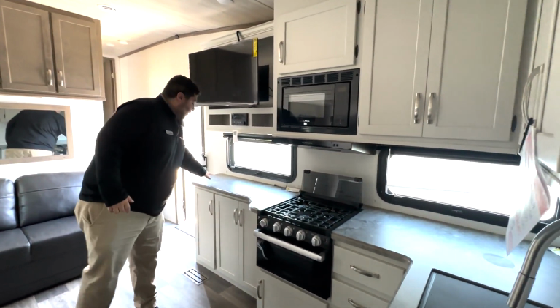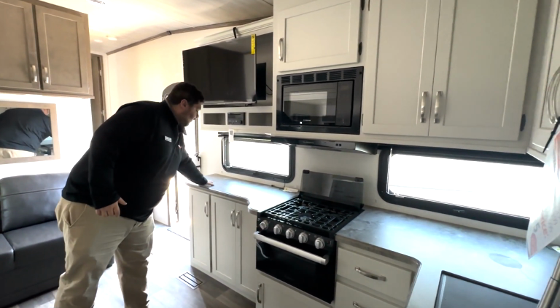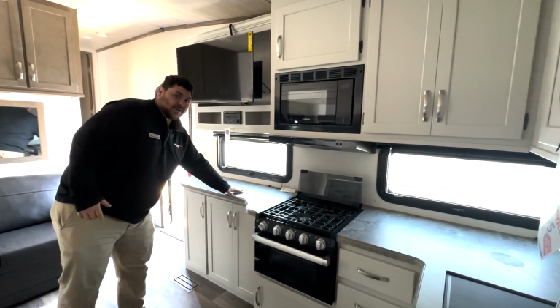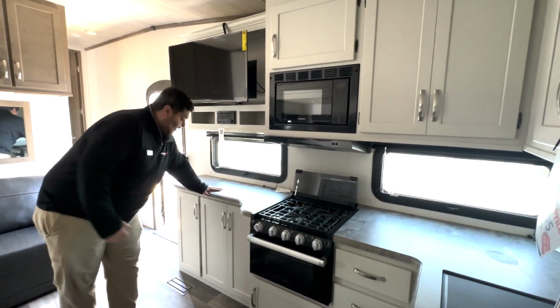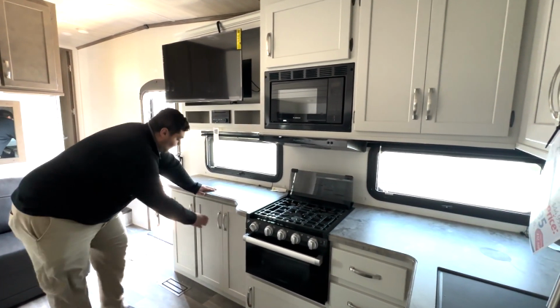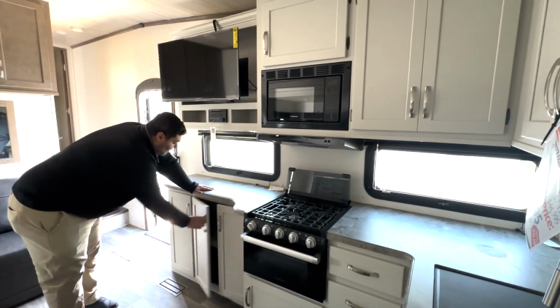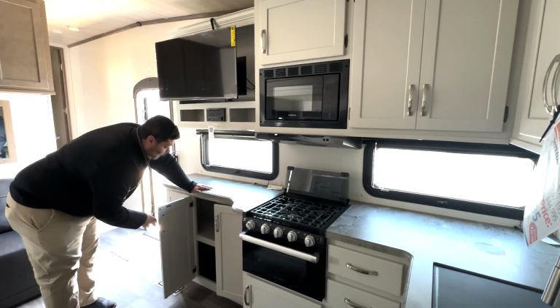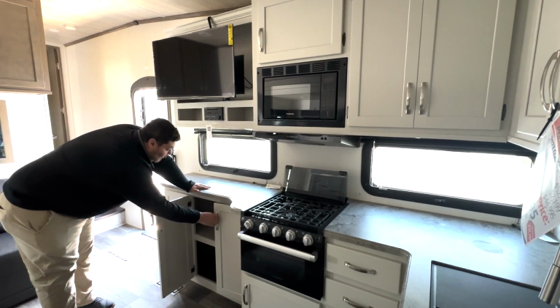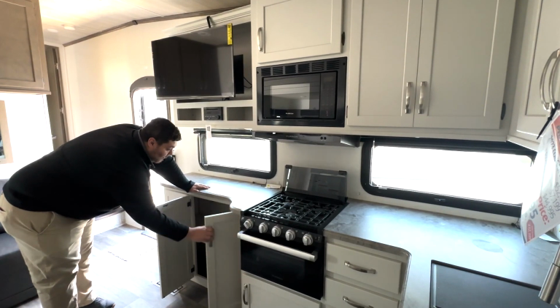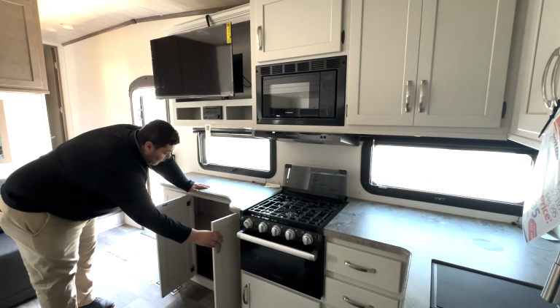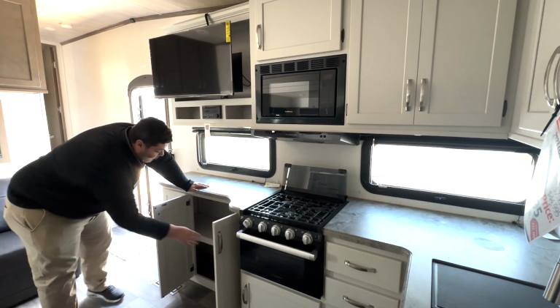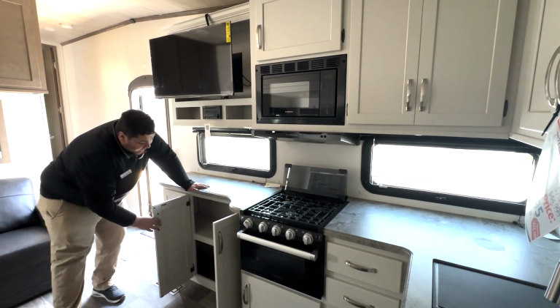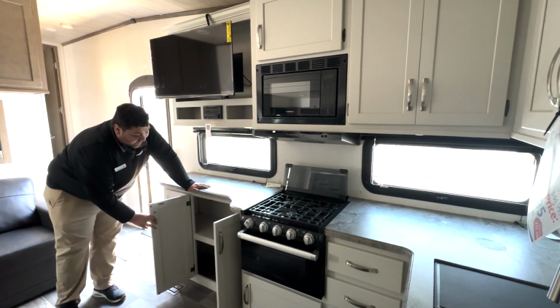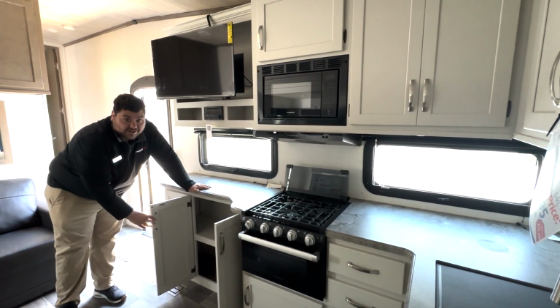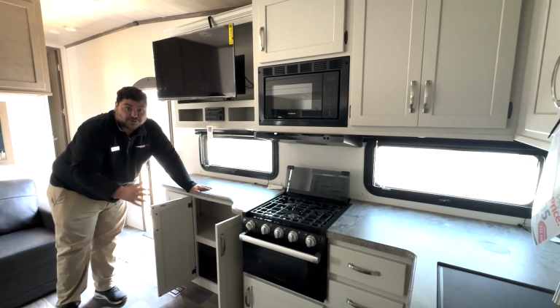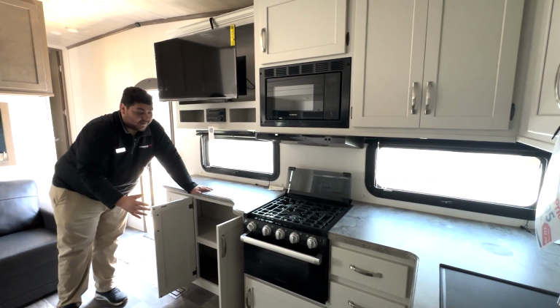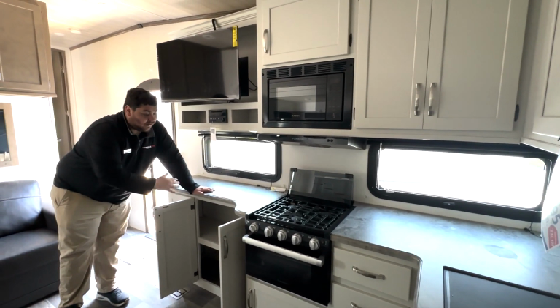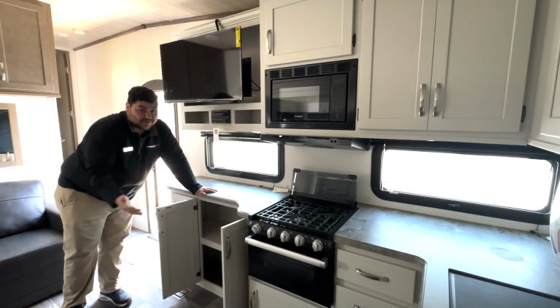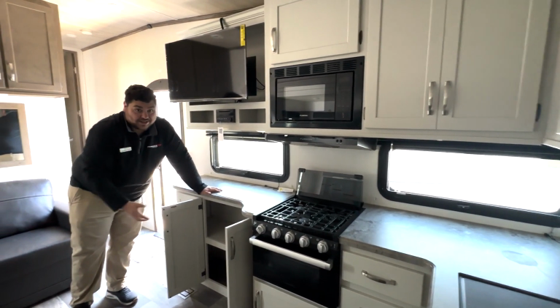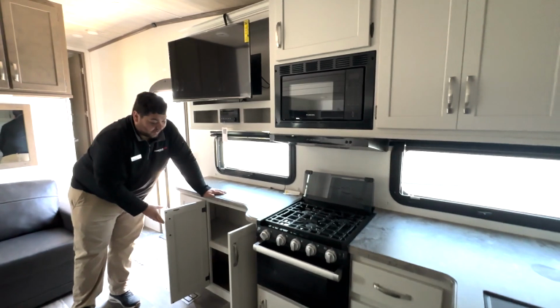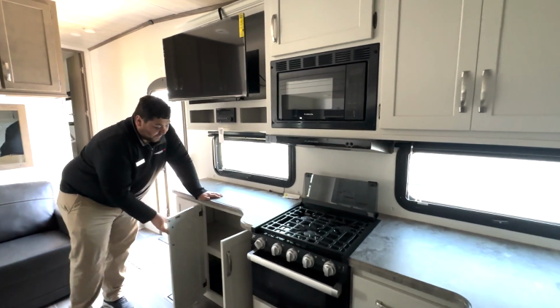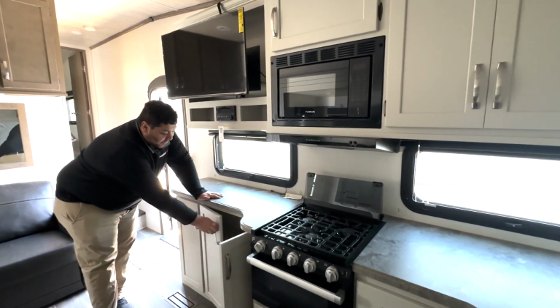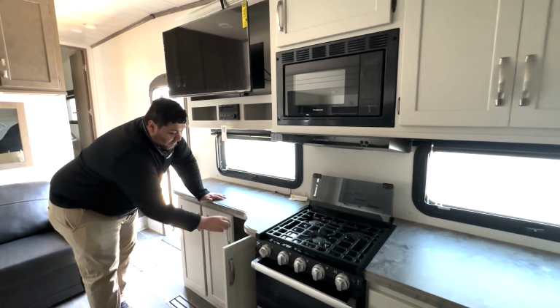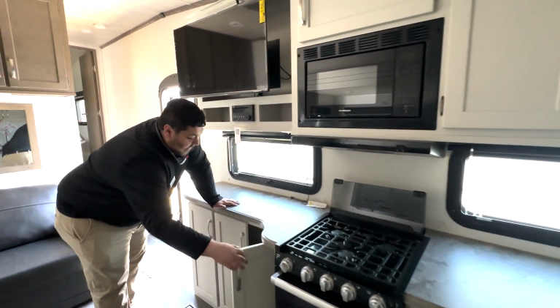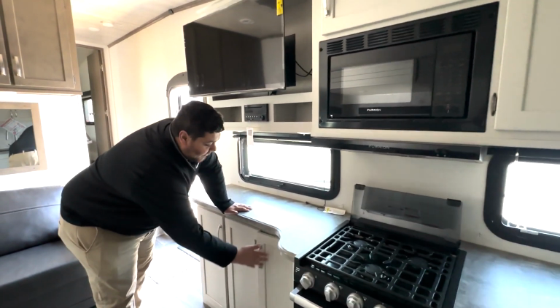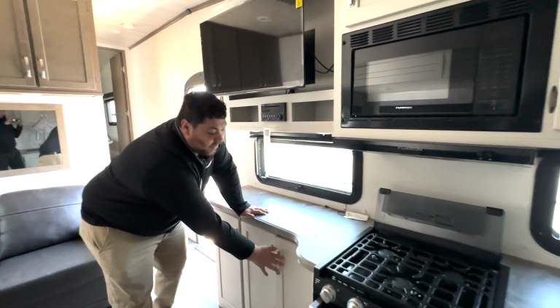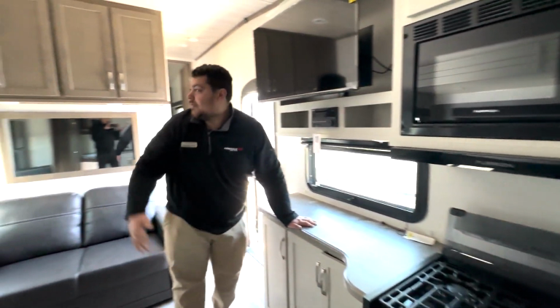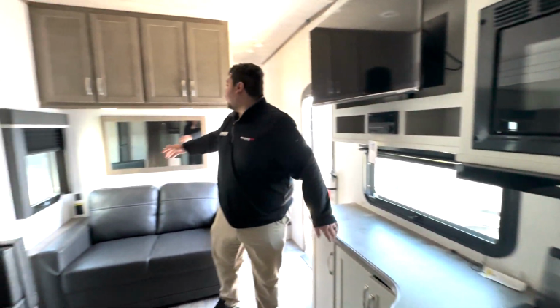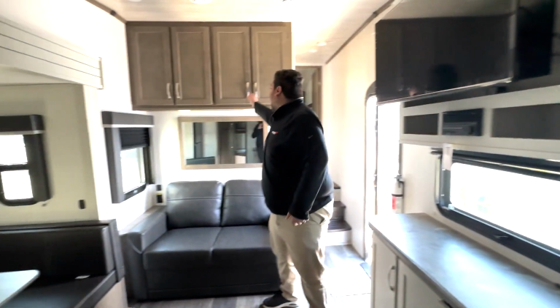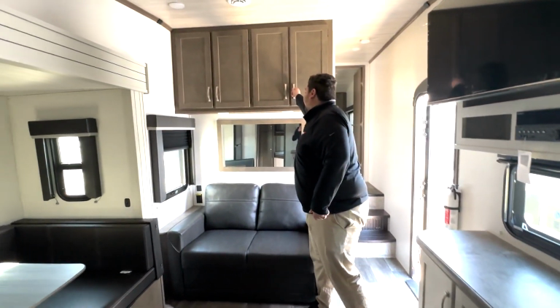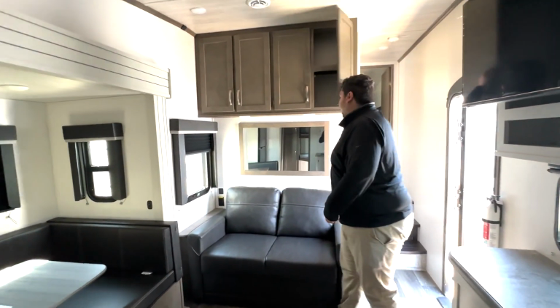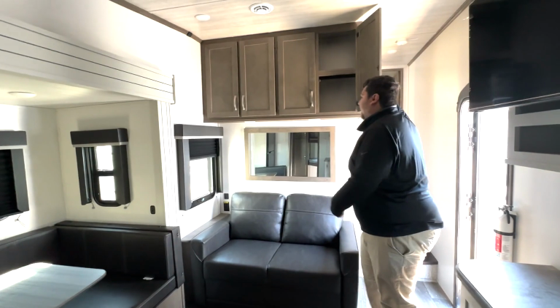Plenty of kitchen counter space here. And one thing I love about Keystone products — you can have plenty of extra storage space pretty much anywhere that you look. Double cabinets here, and you got cabinets above the couch.